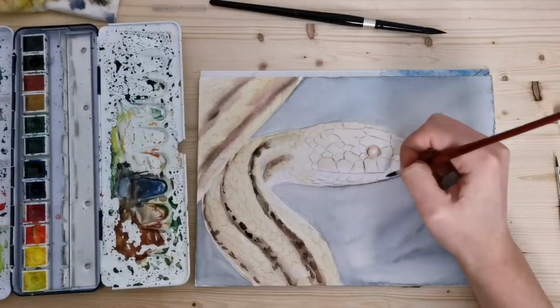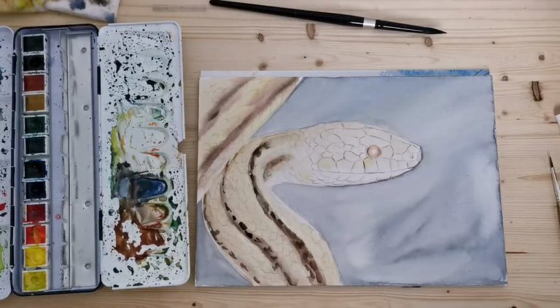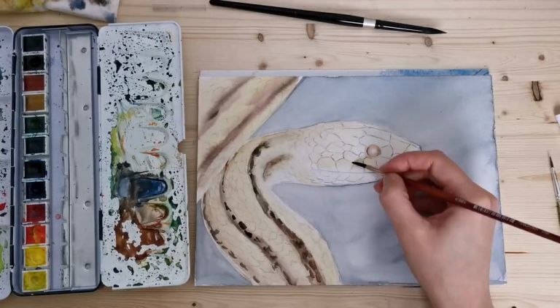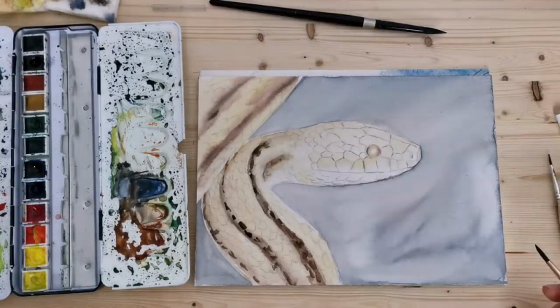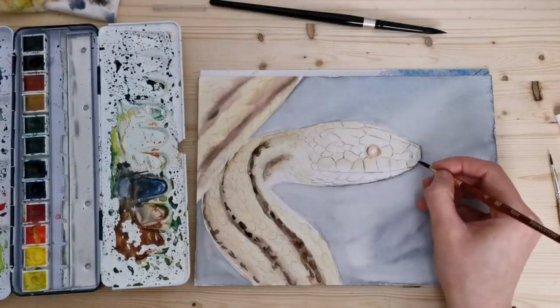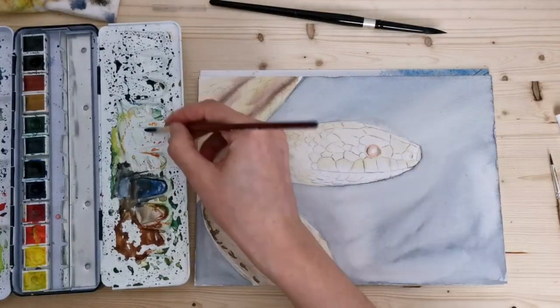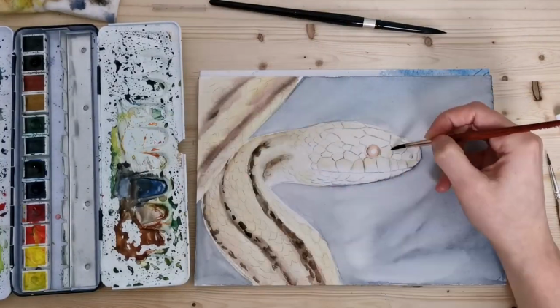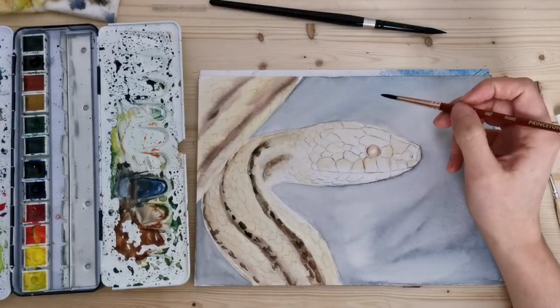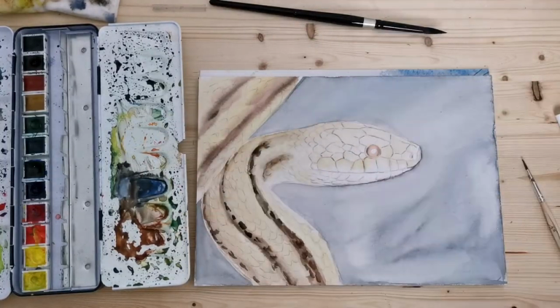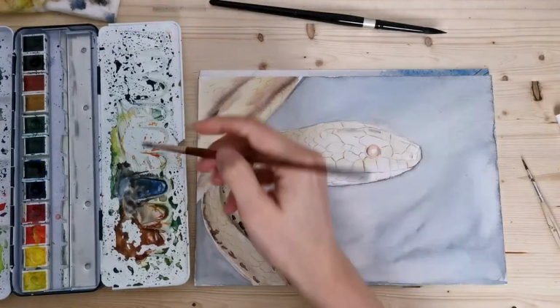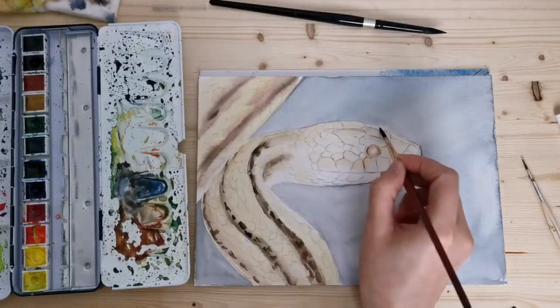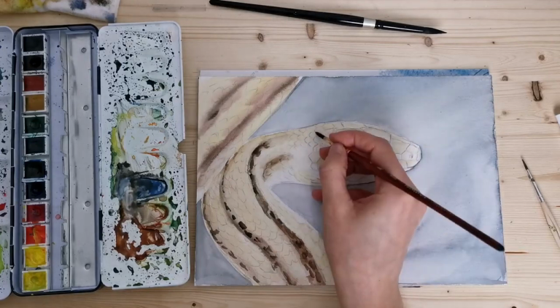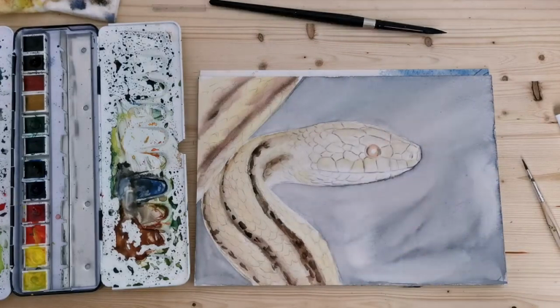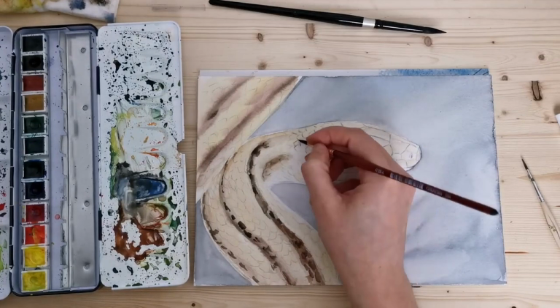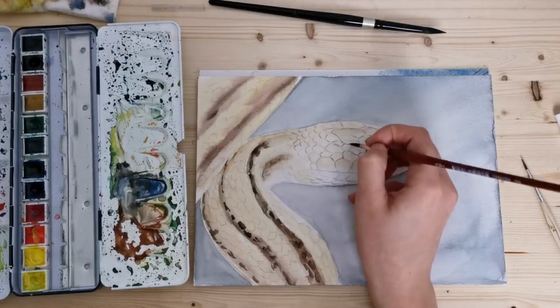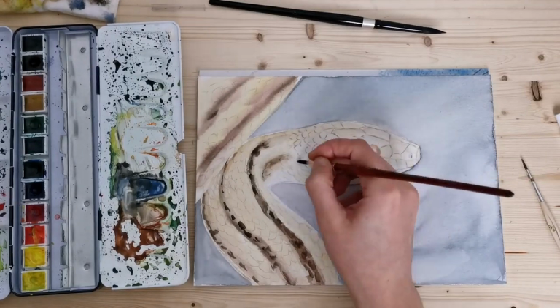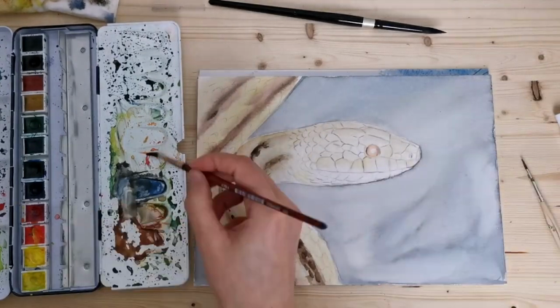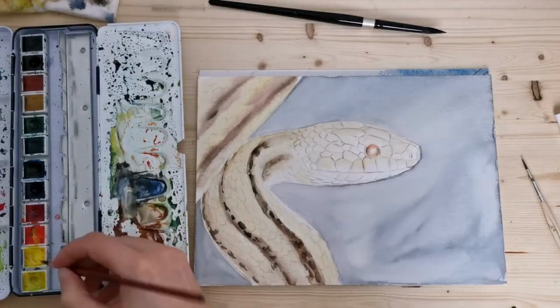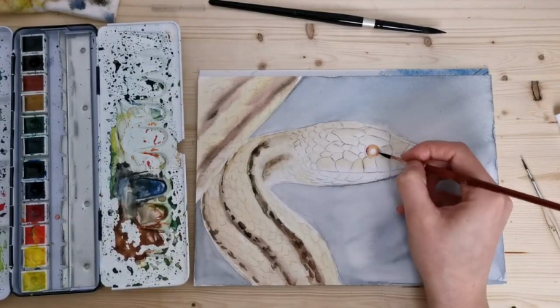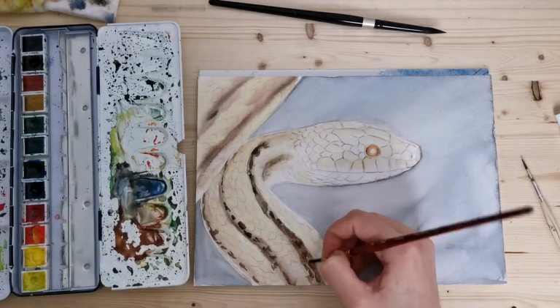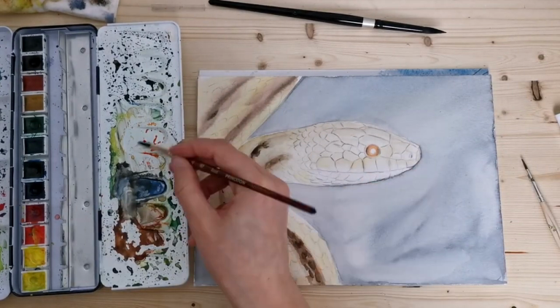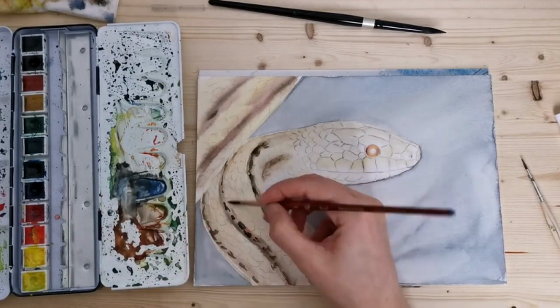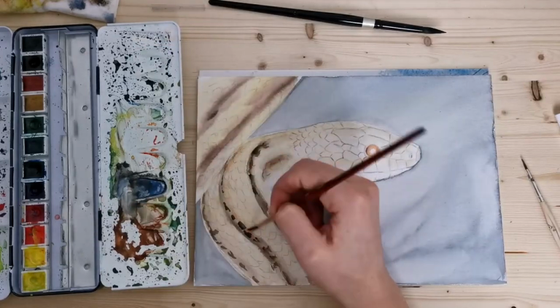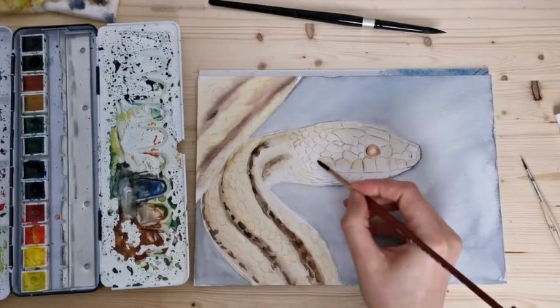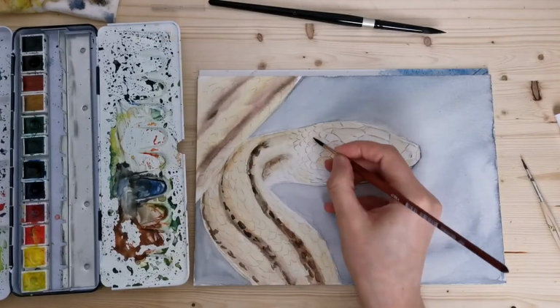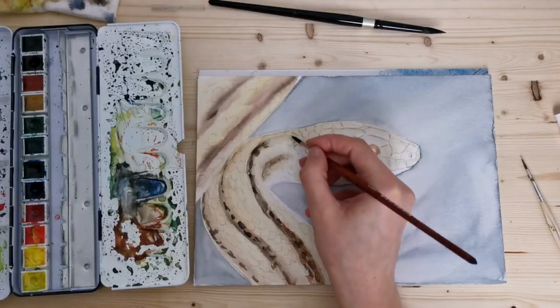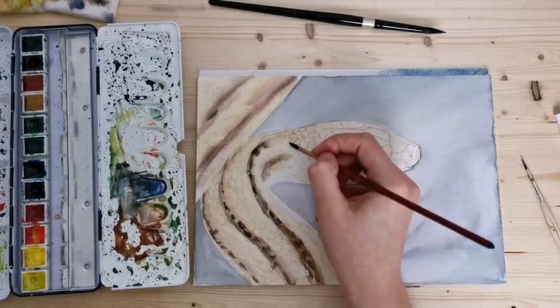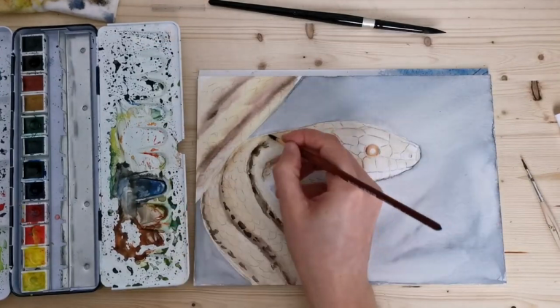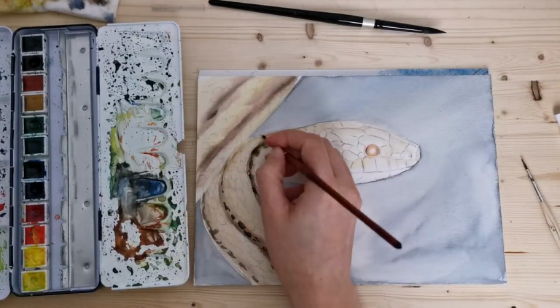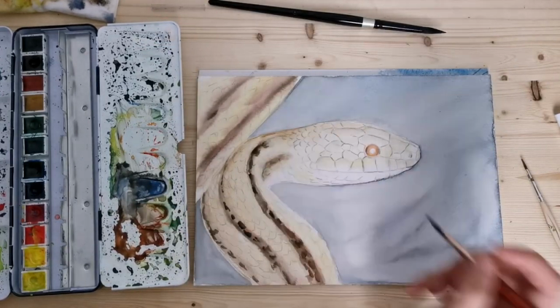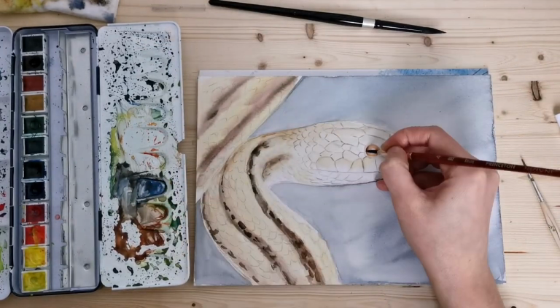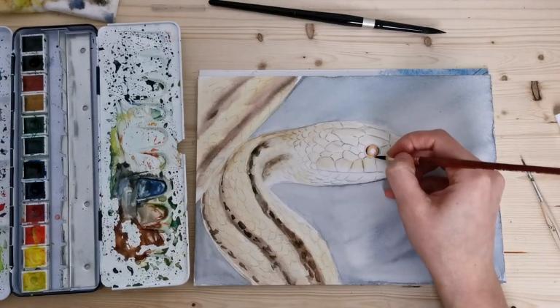This was a very long painting, I would say, due to all of the scale details. I also used colored pencils in the end, and colored pencil is just not the quickest medium.